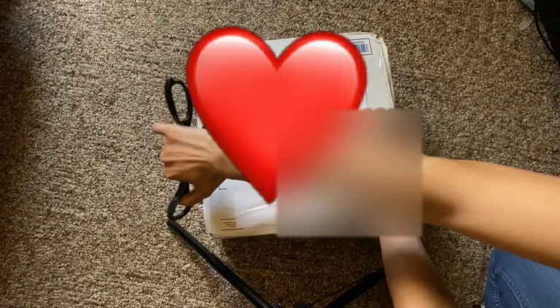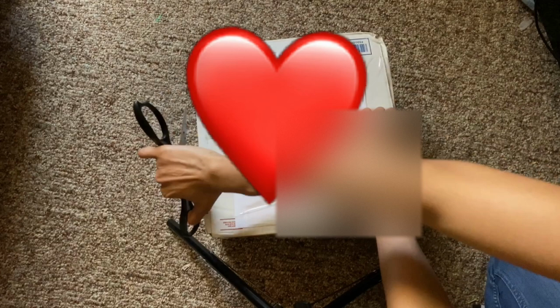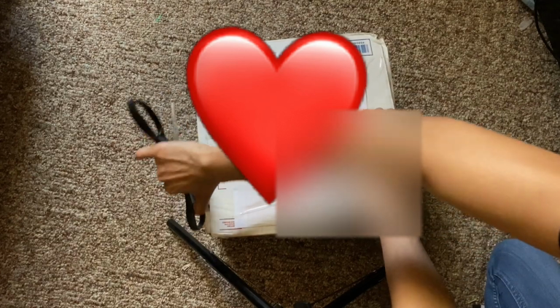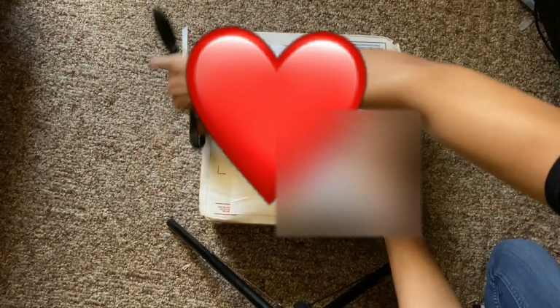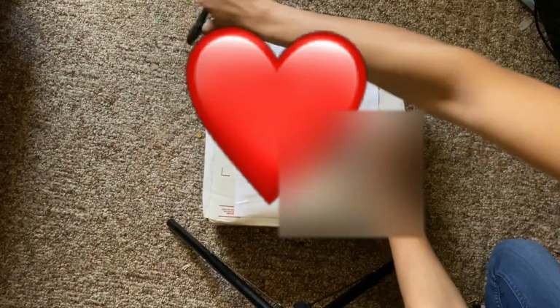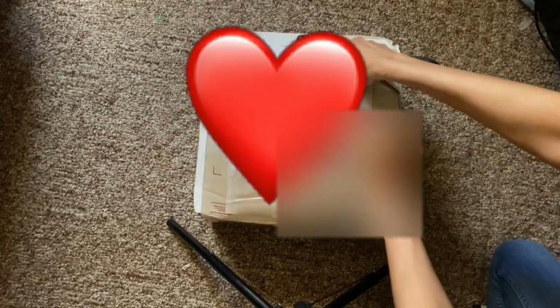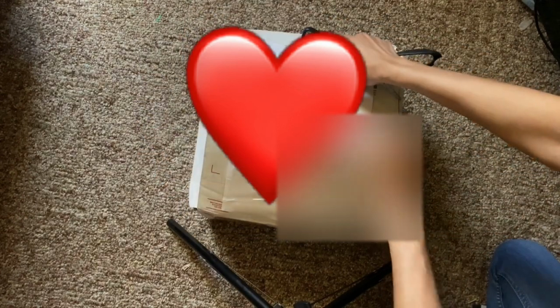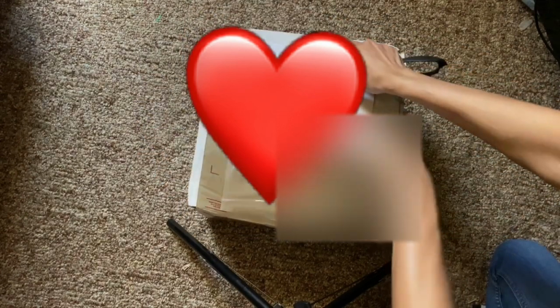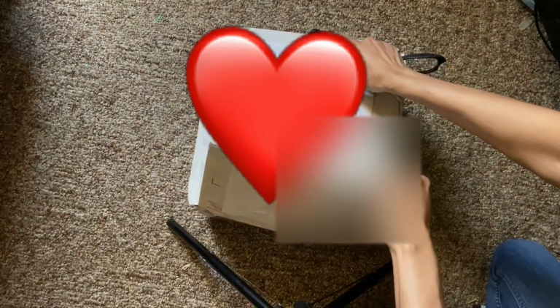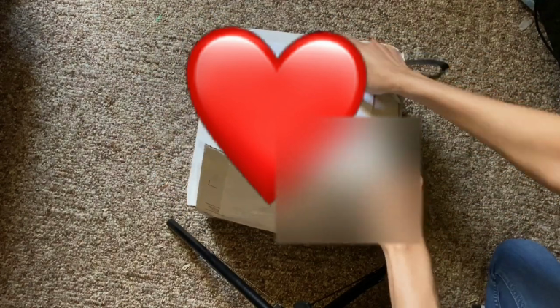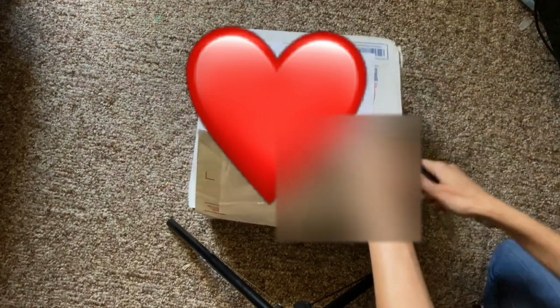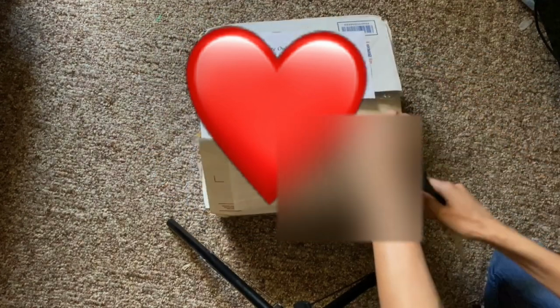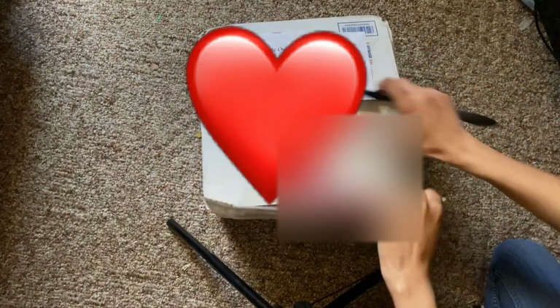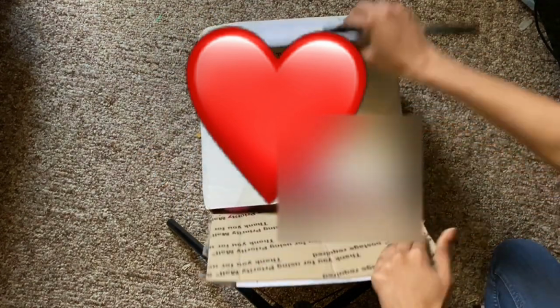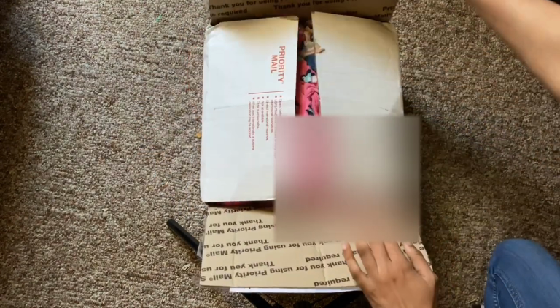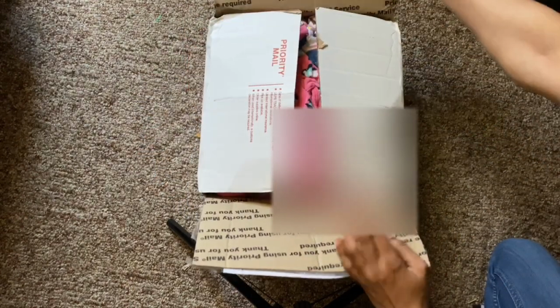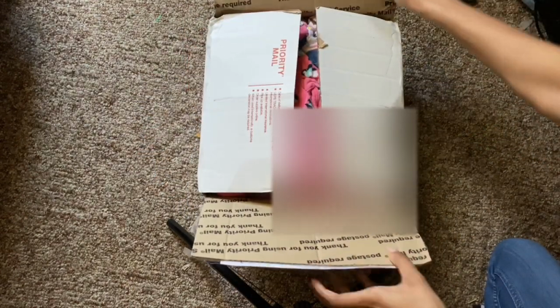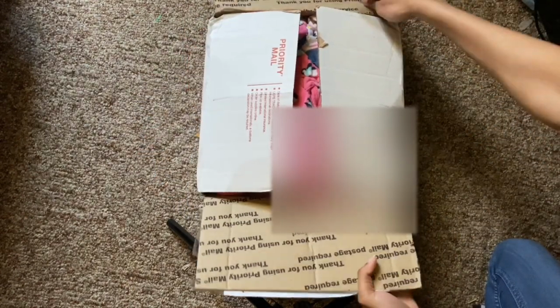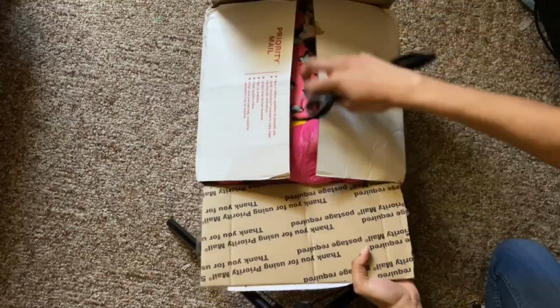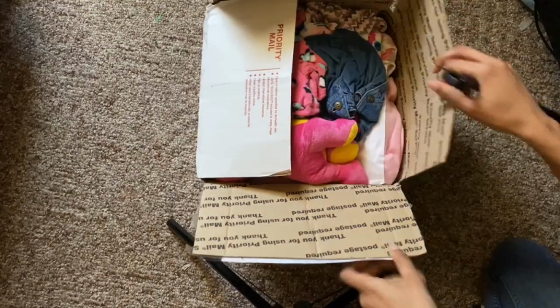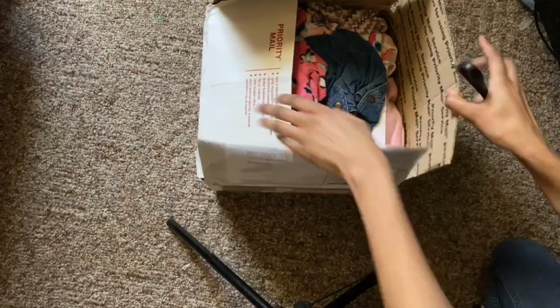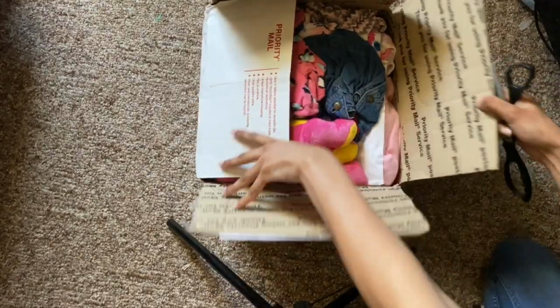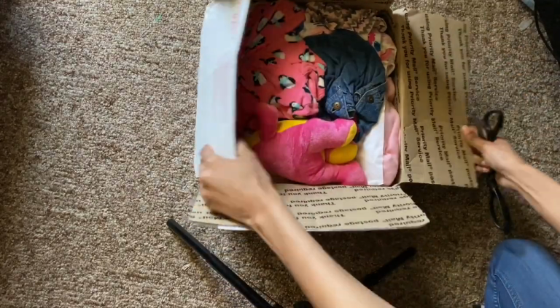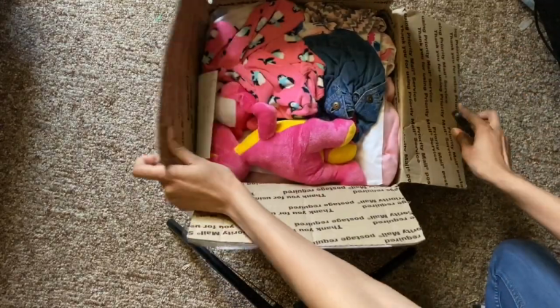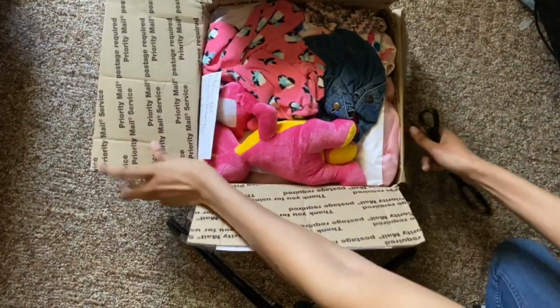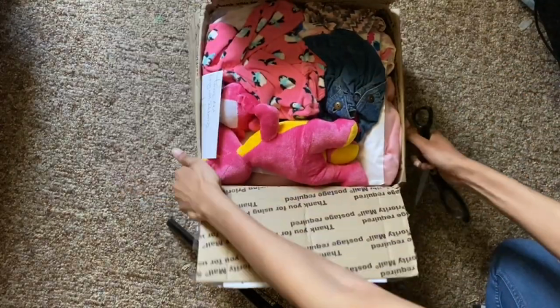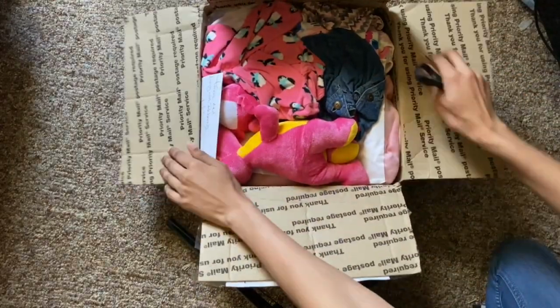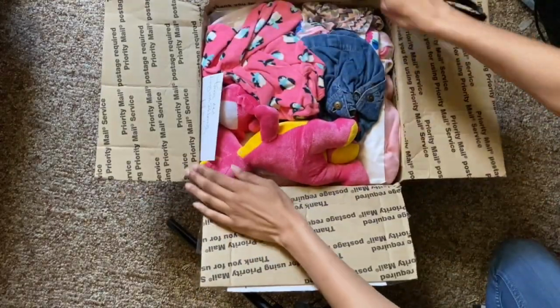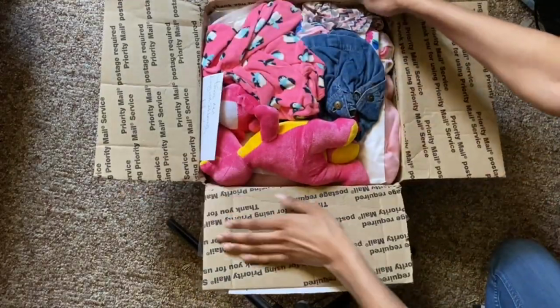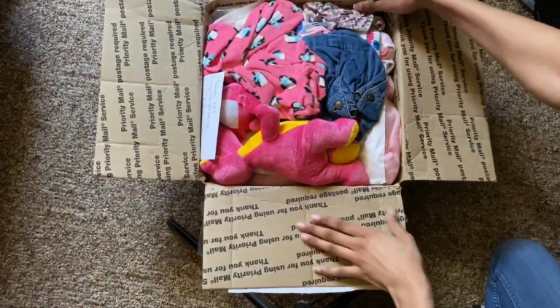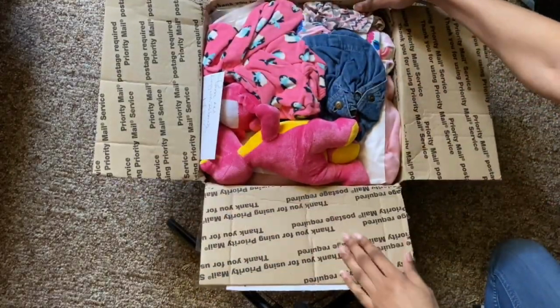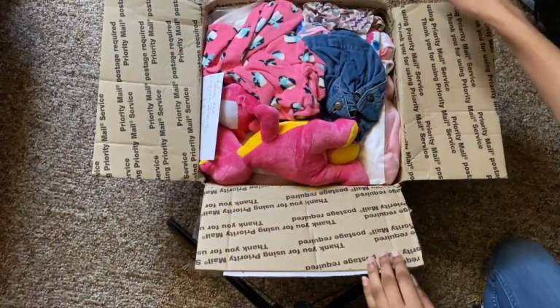This box was super heavy. Looks like she came with some goodies!